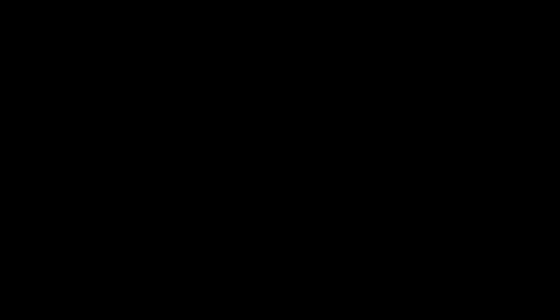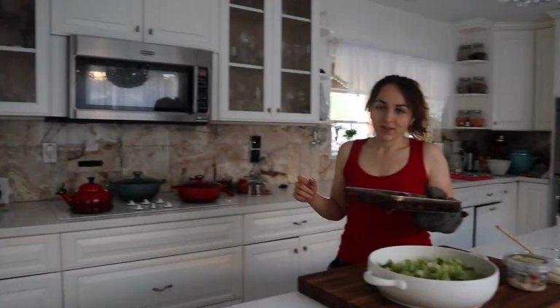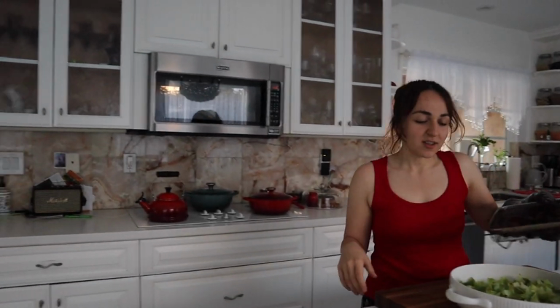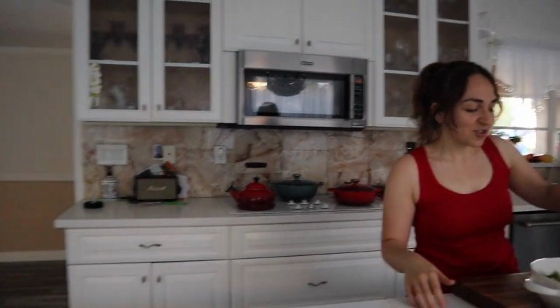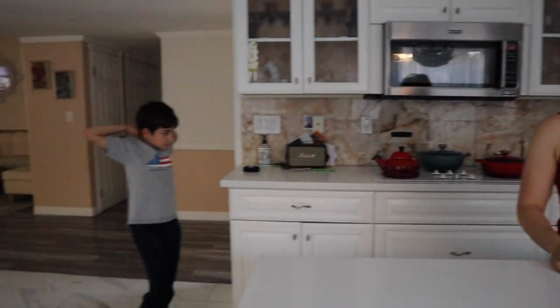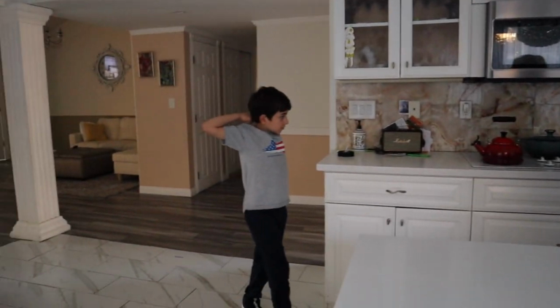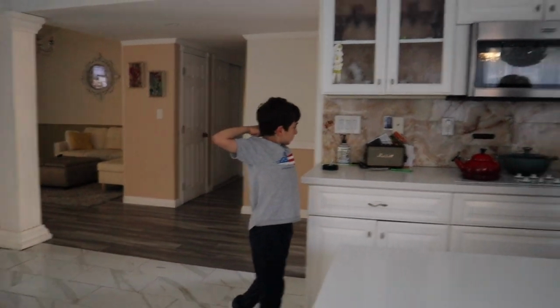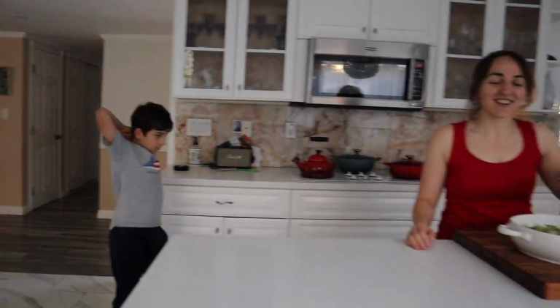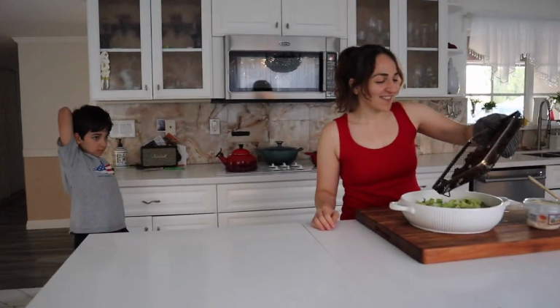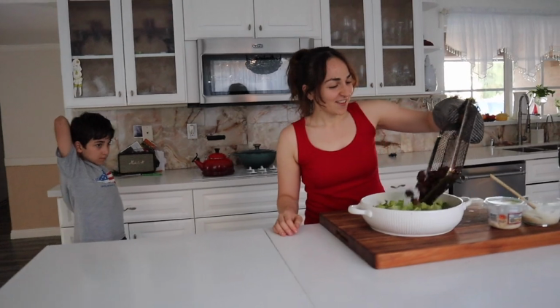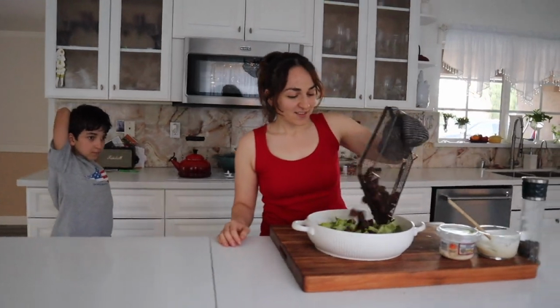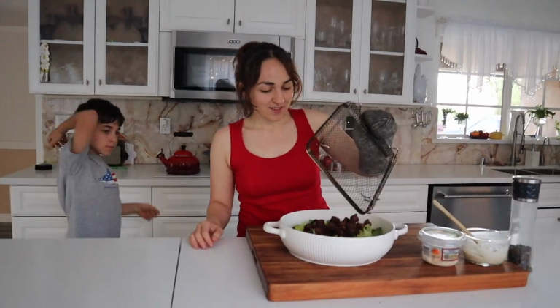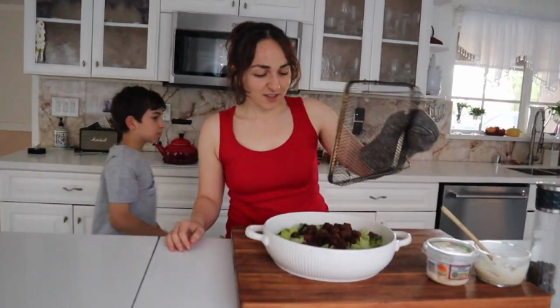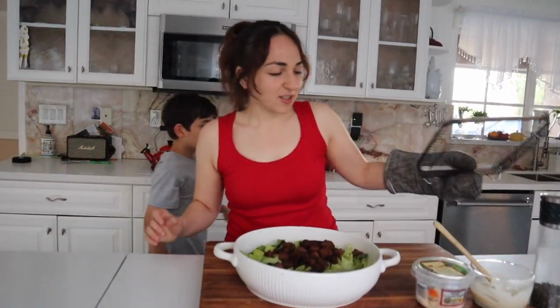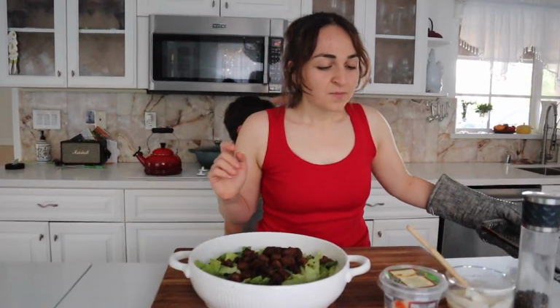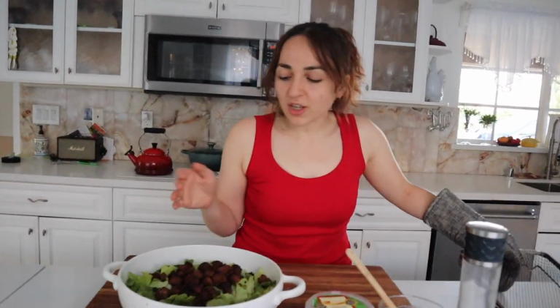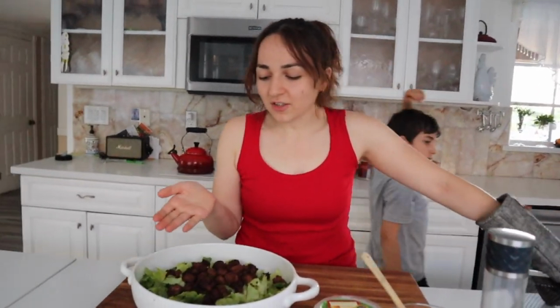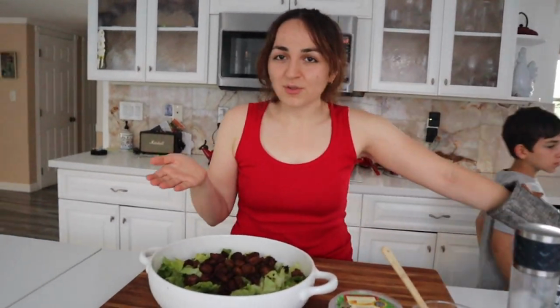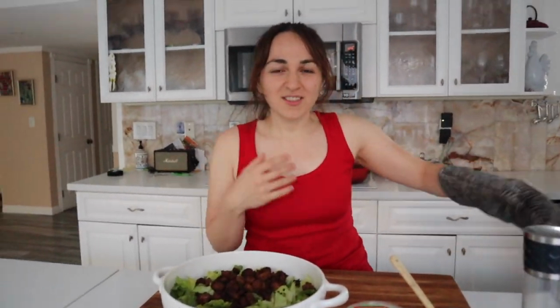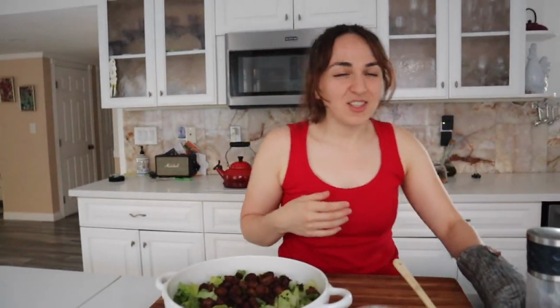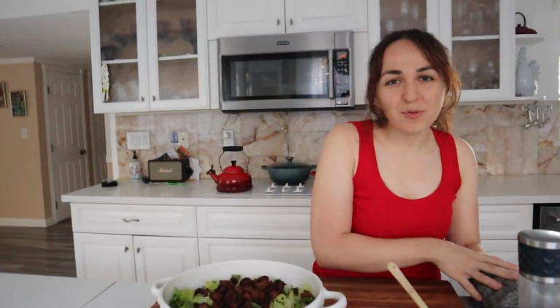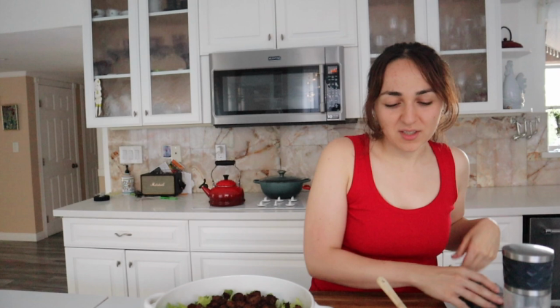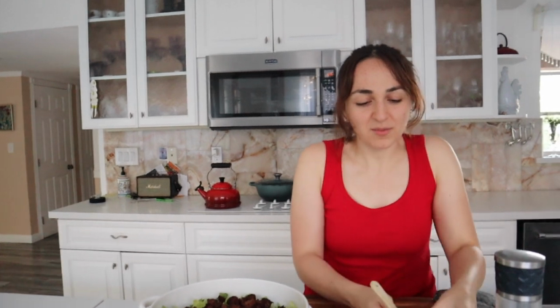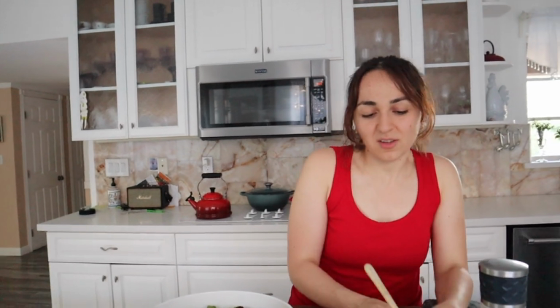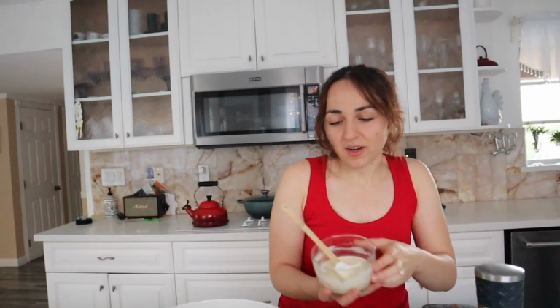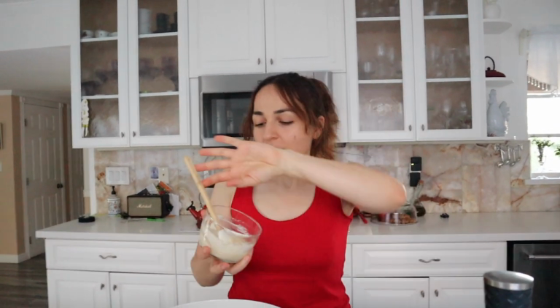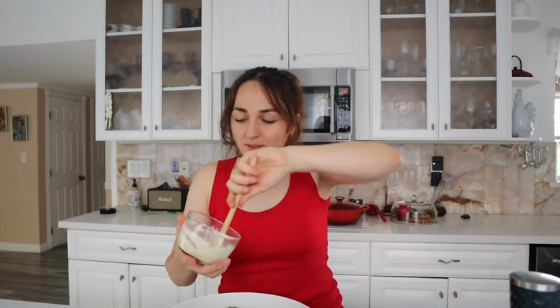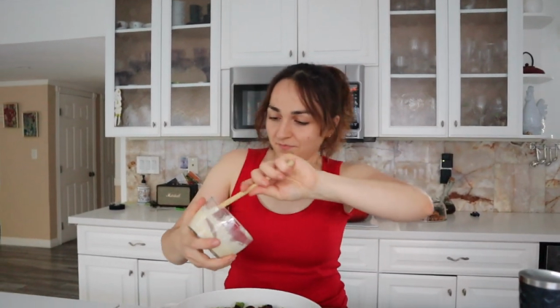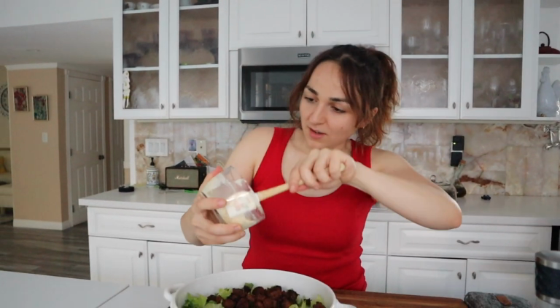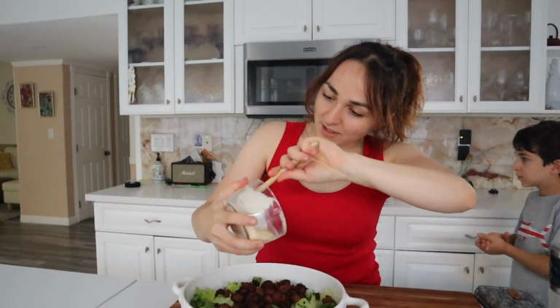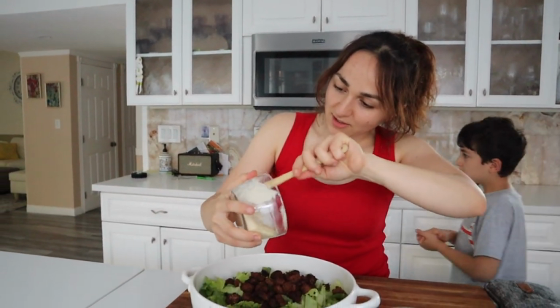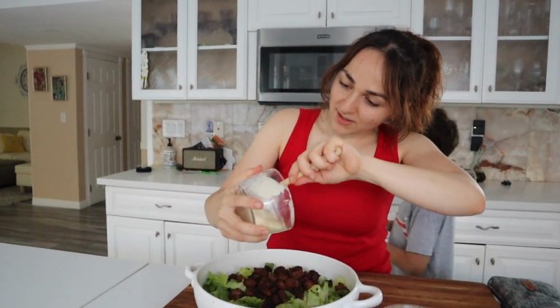Aka came in just in time for the Caesar salad. These are our croutons — they're darker than usual because it's rye bread. Plus now we can add our sauce.